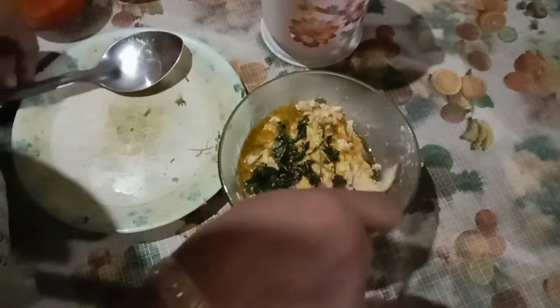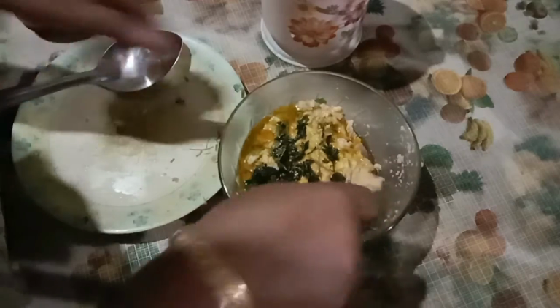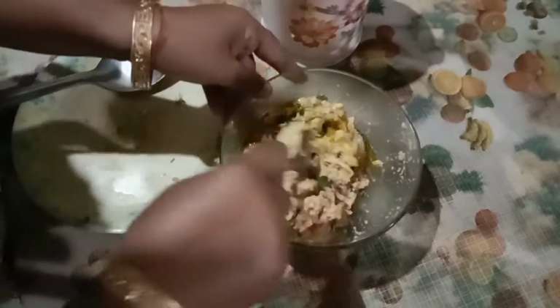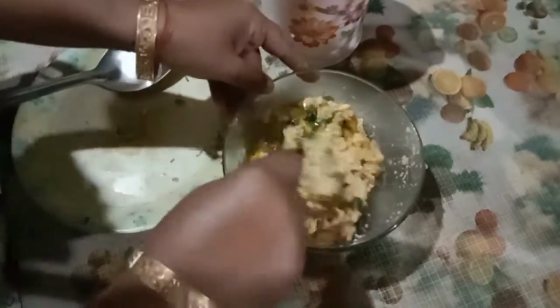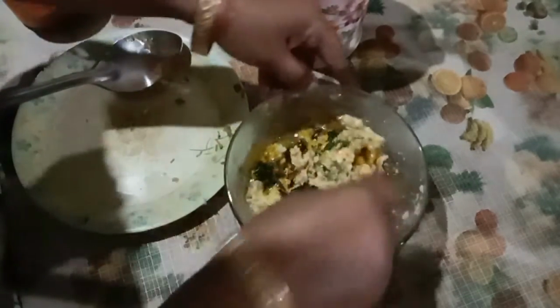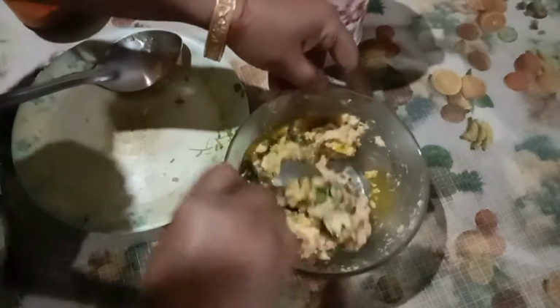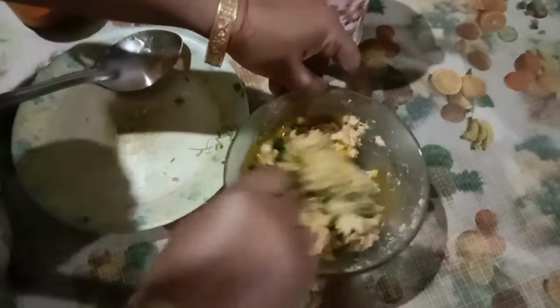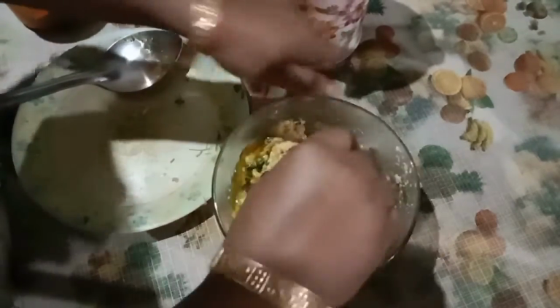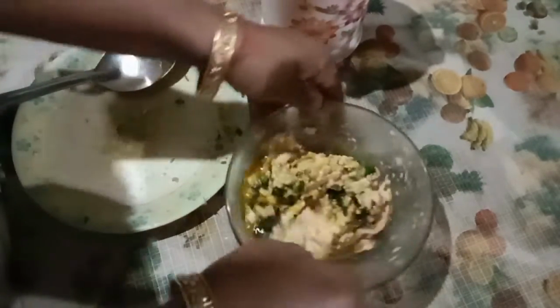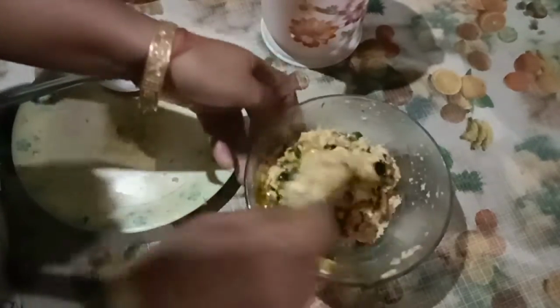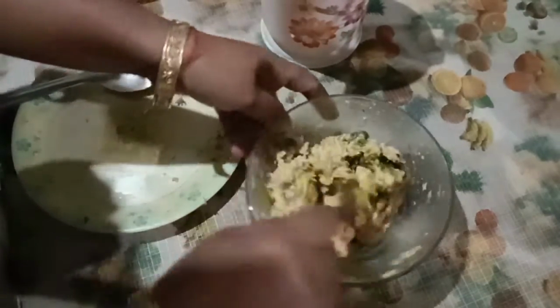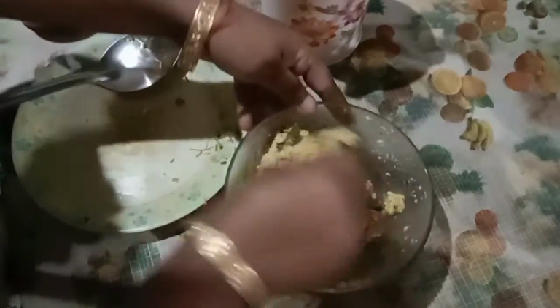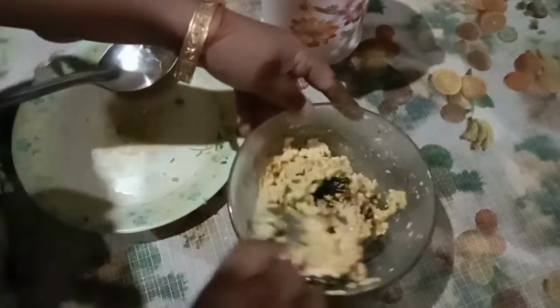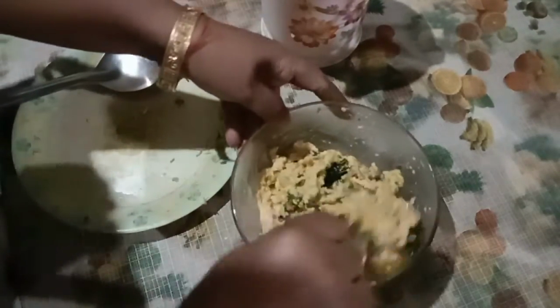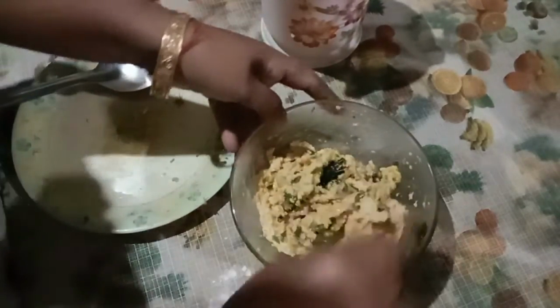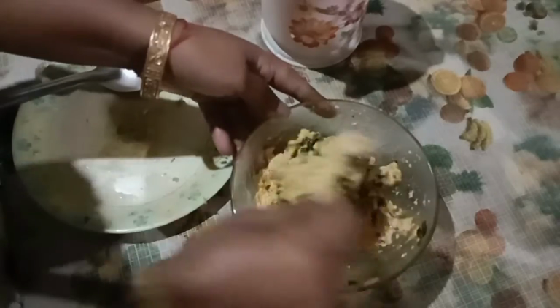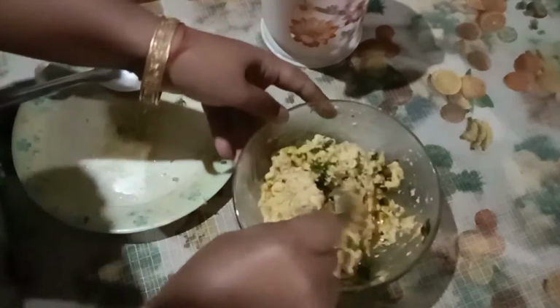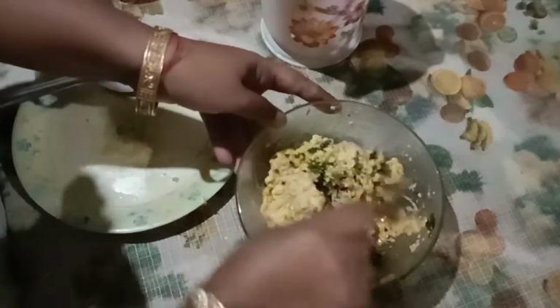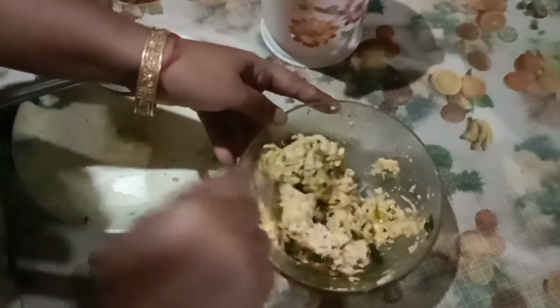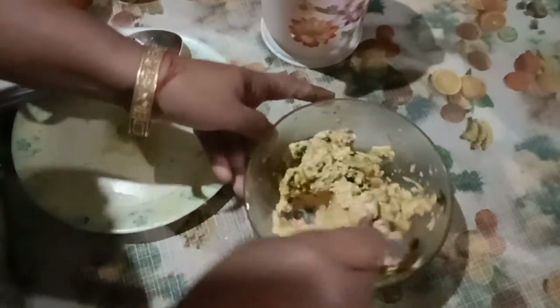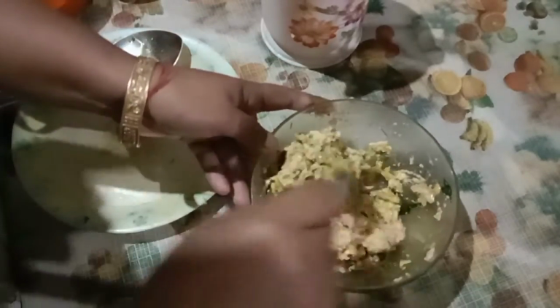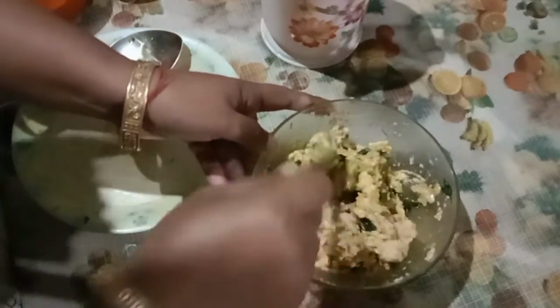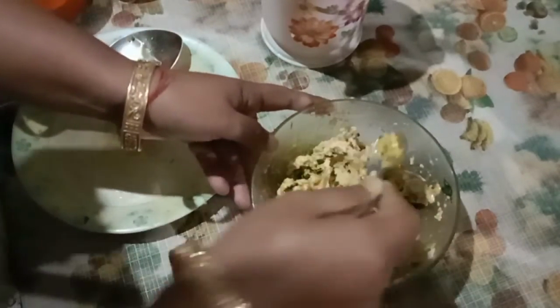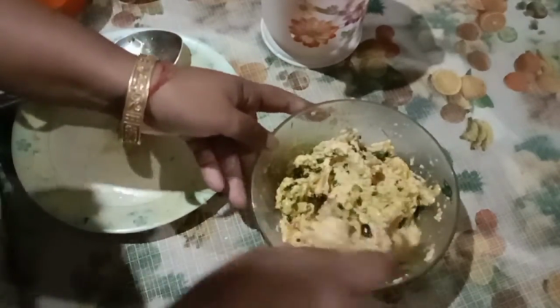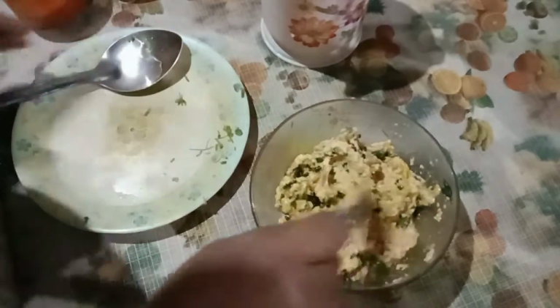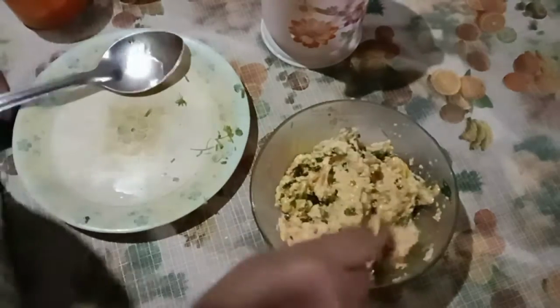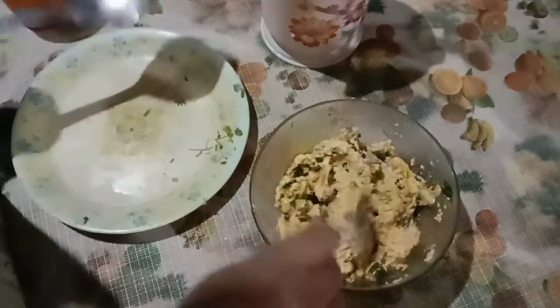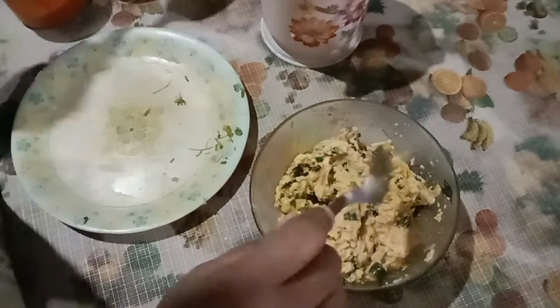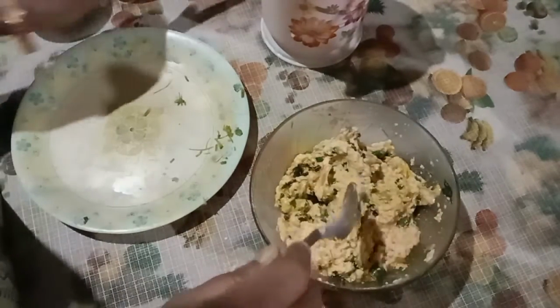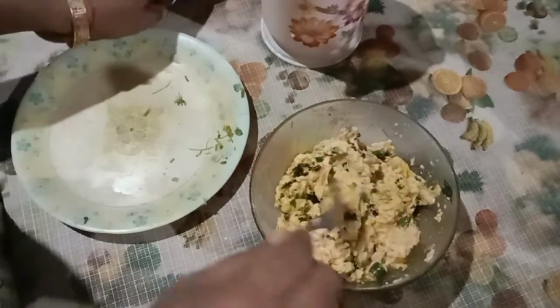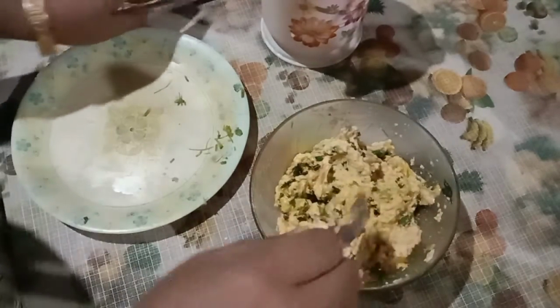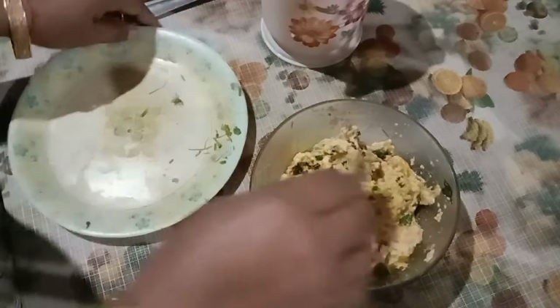I don't know how to make a recipe, but I'm going to make some recipe for 10 minutes.